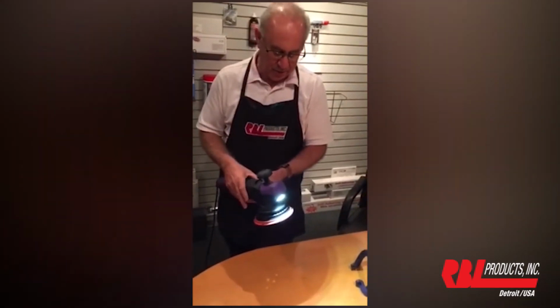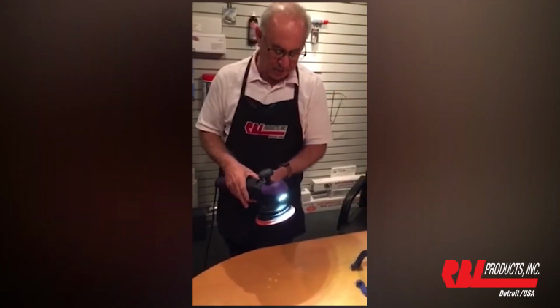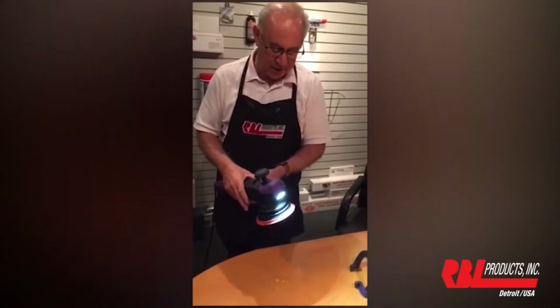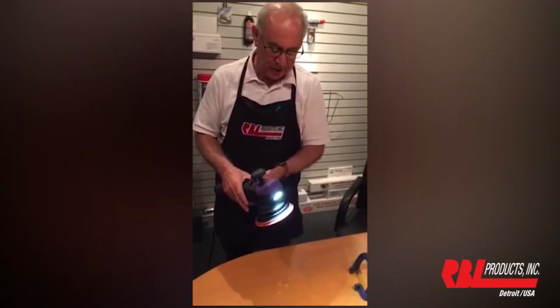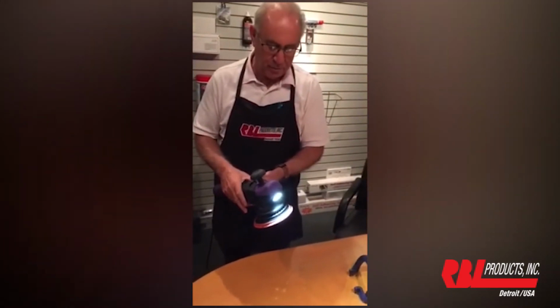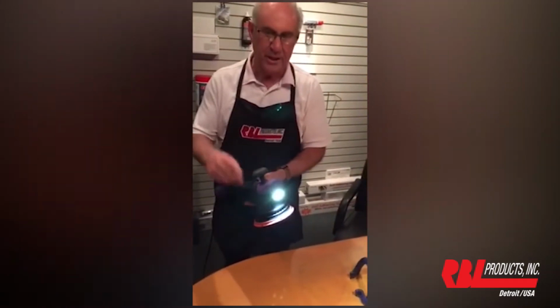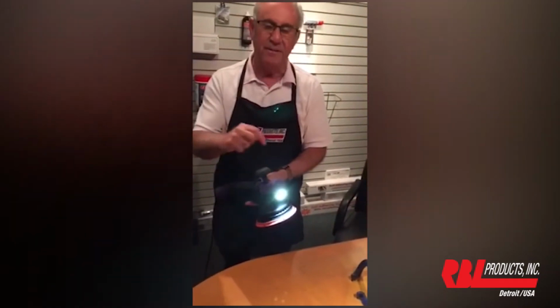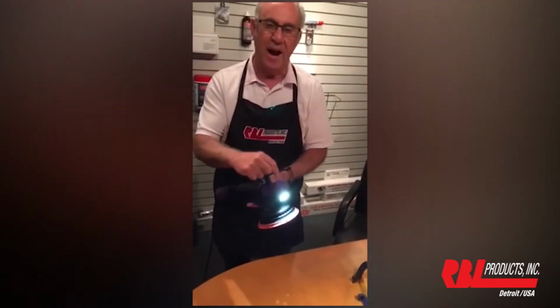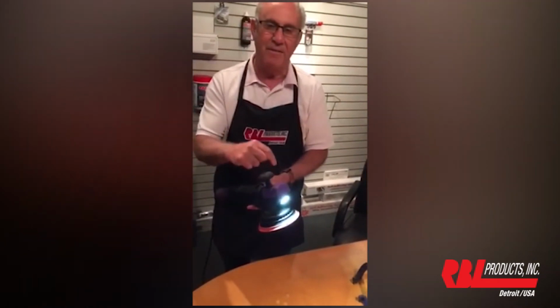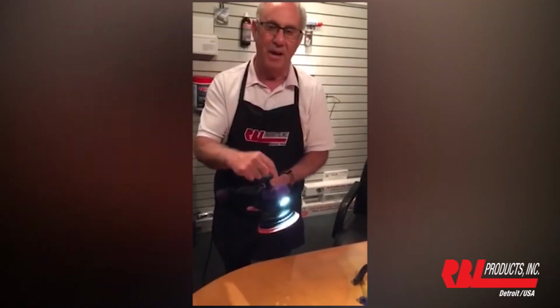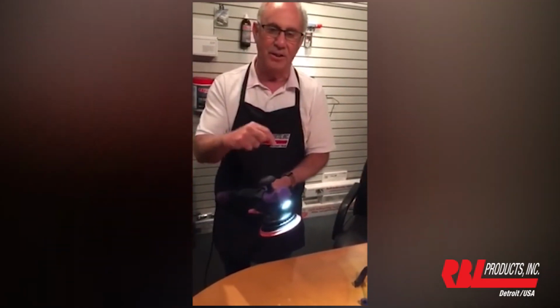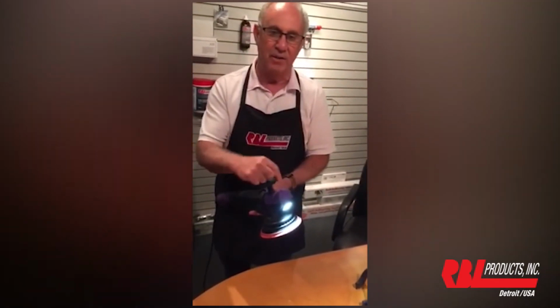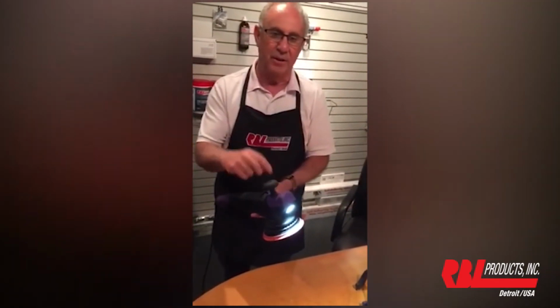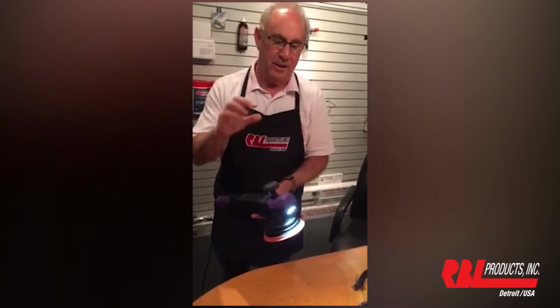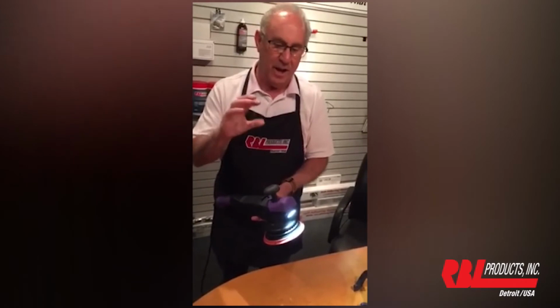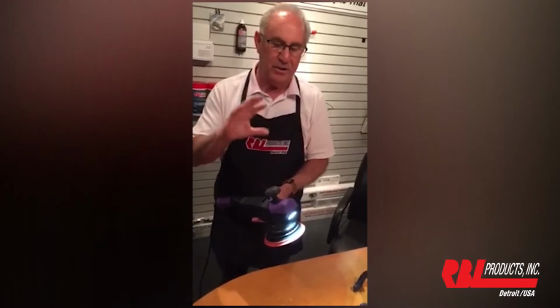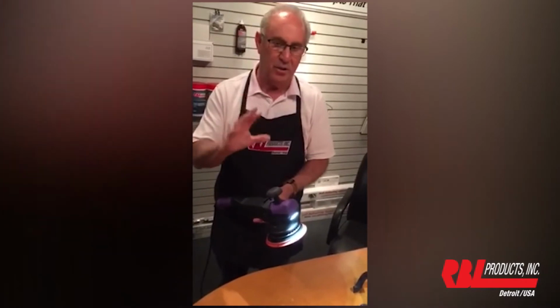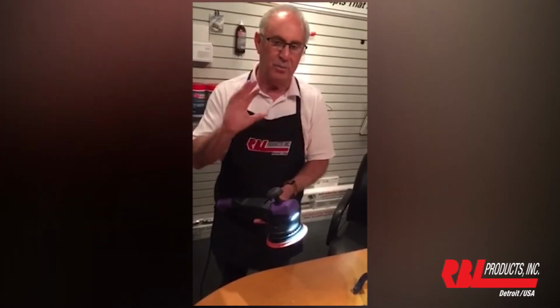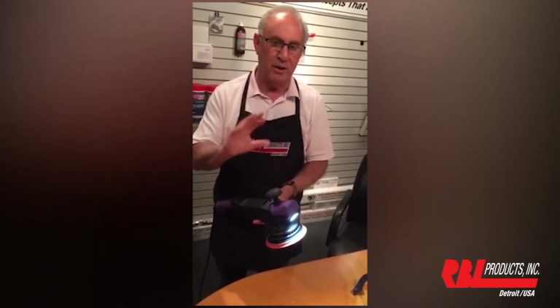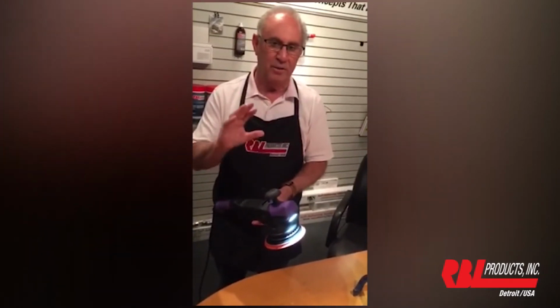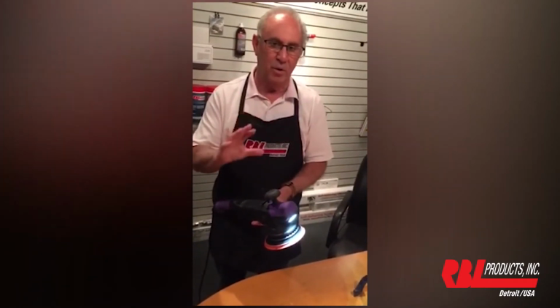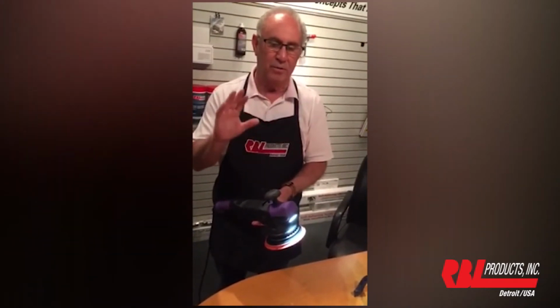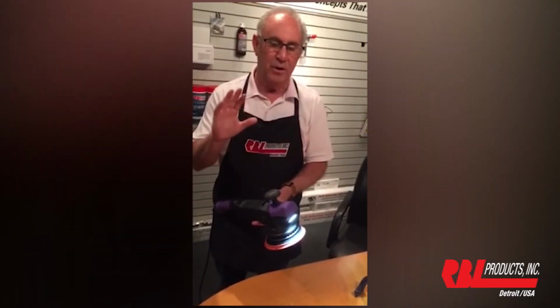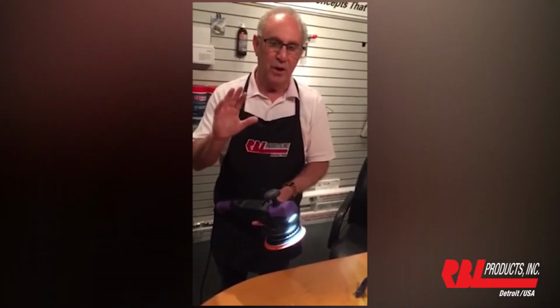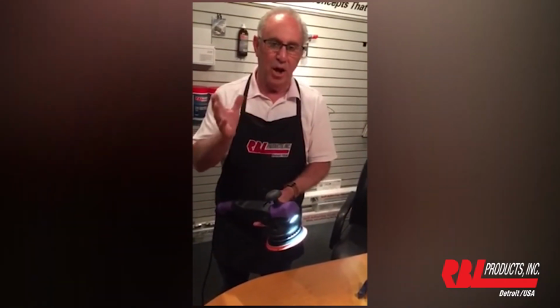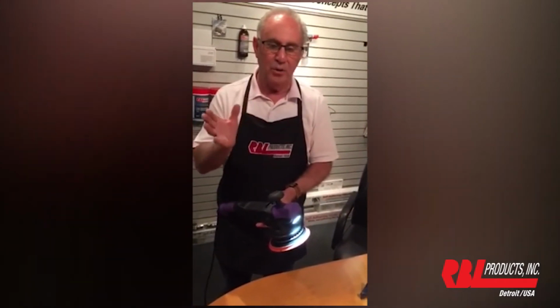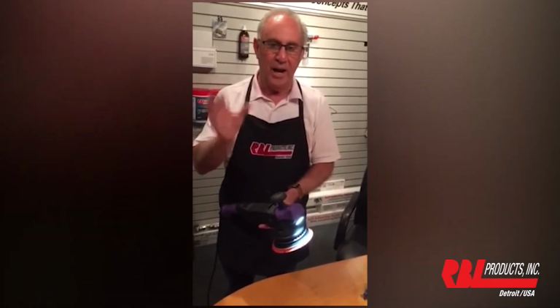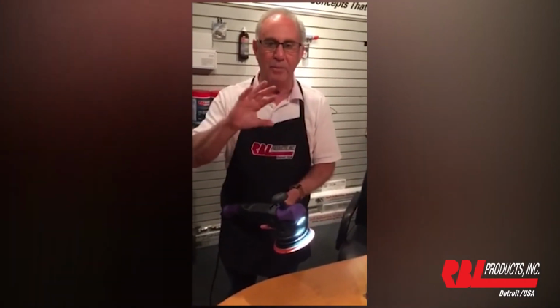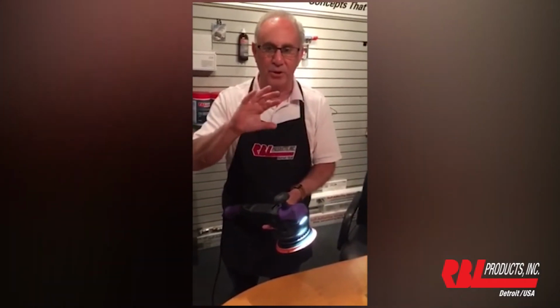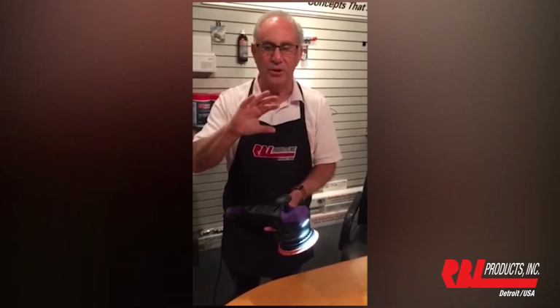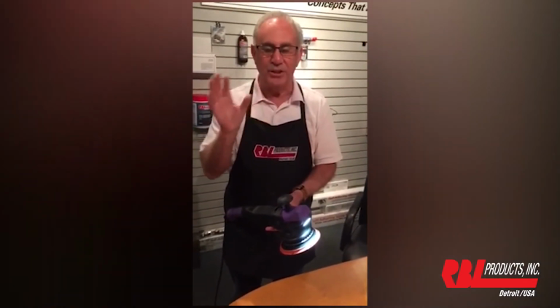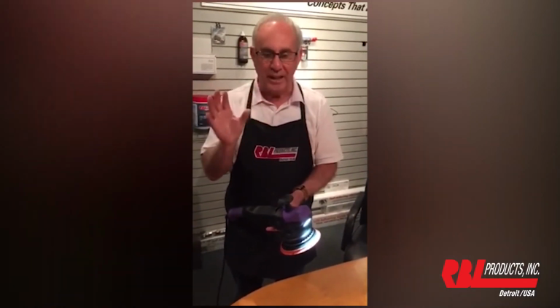You can see it's illuminated to 5000 Kelvin. That is close to about 11 or 12 noon time, which is daylight.